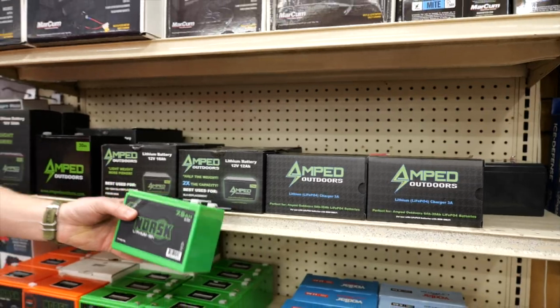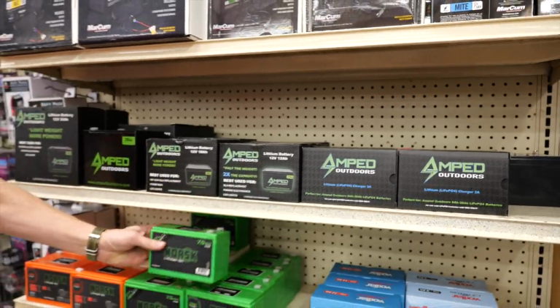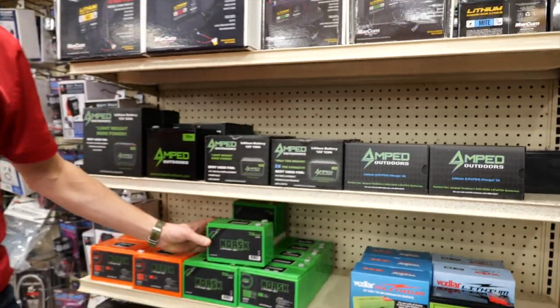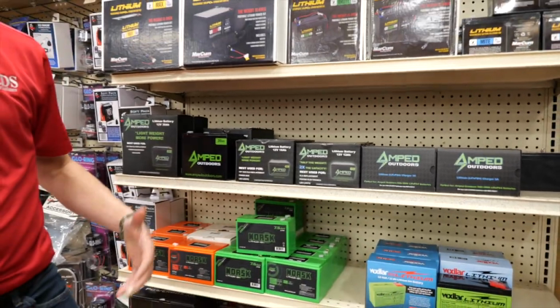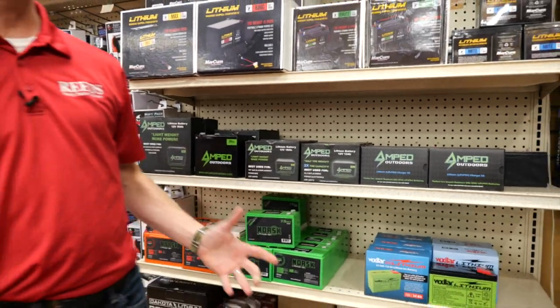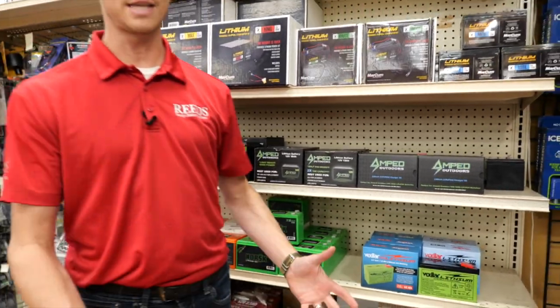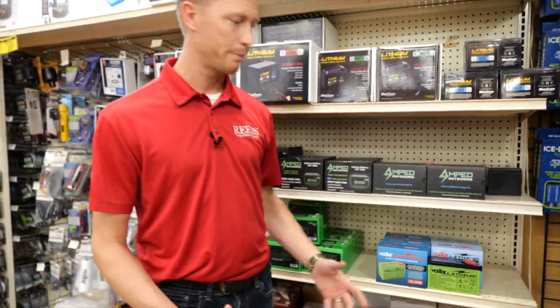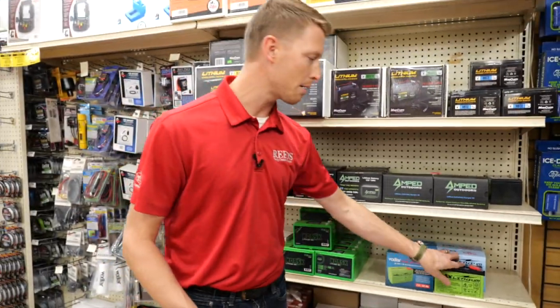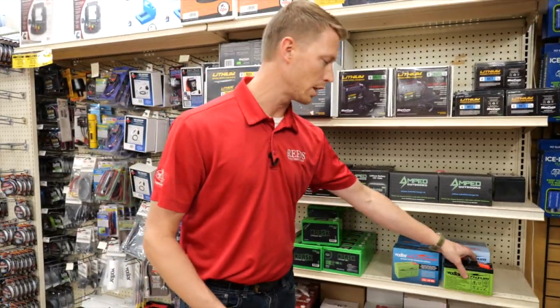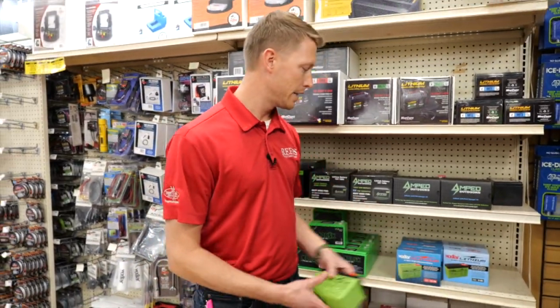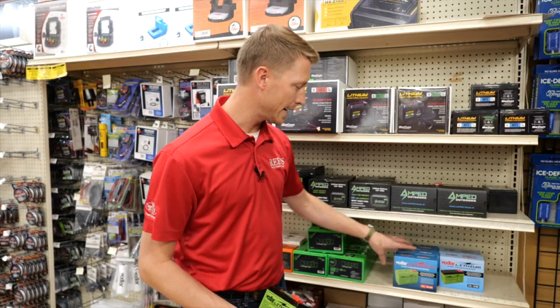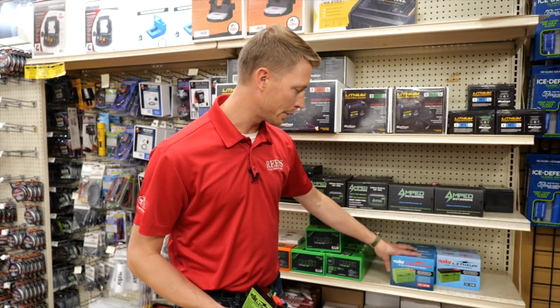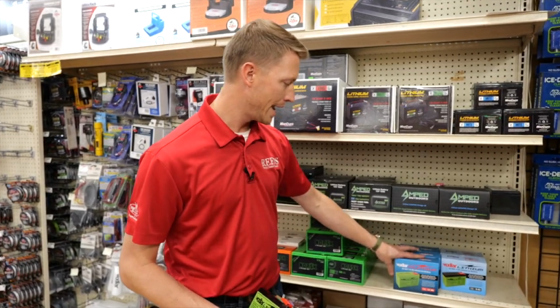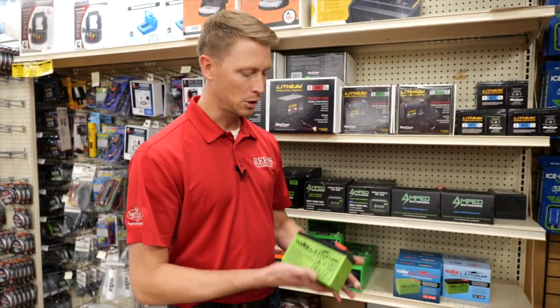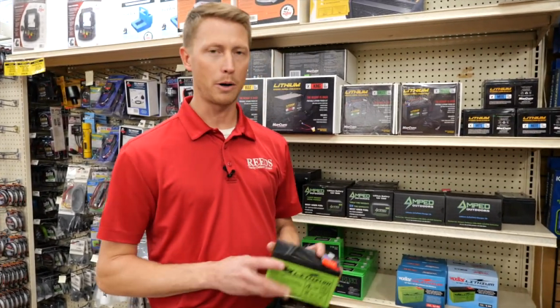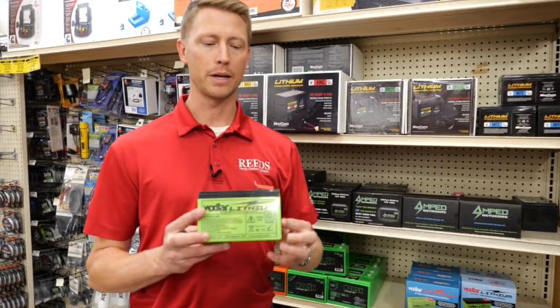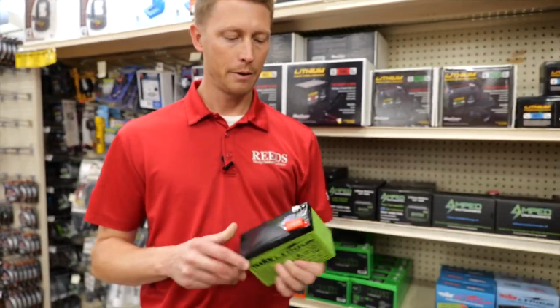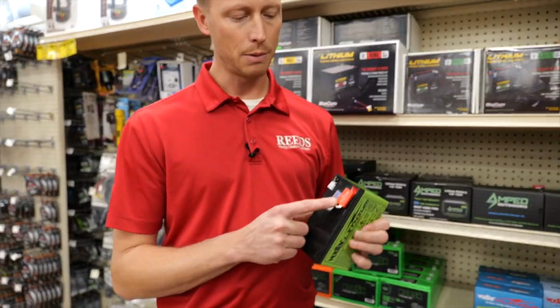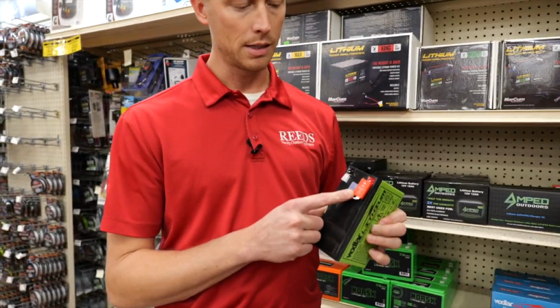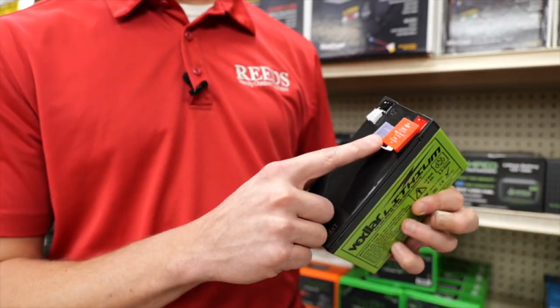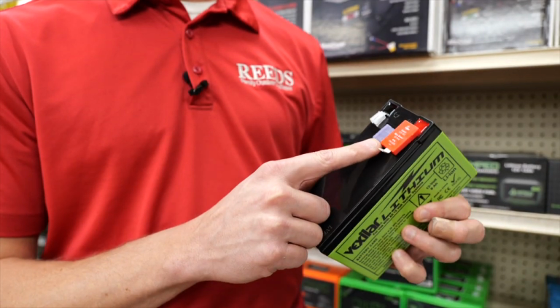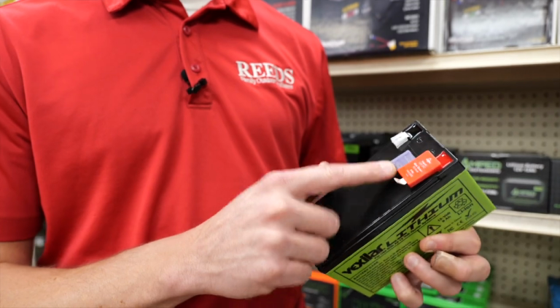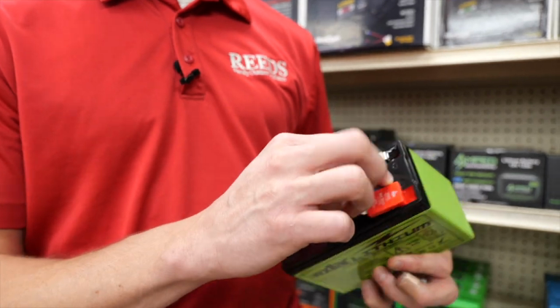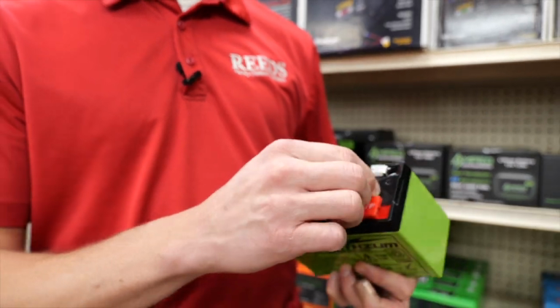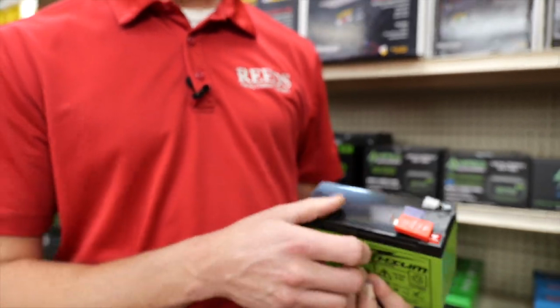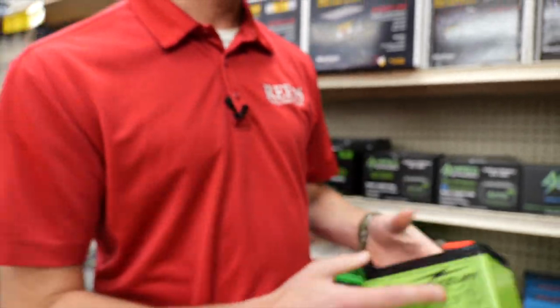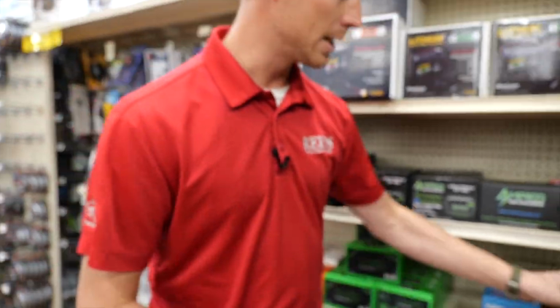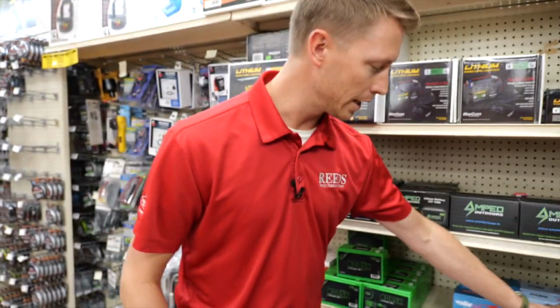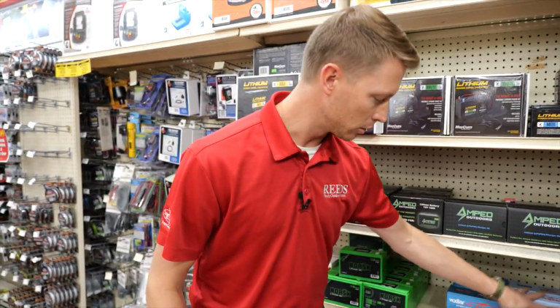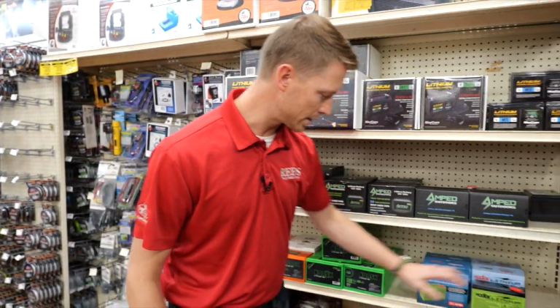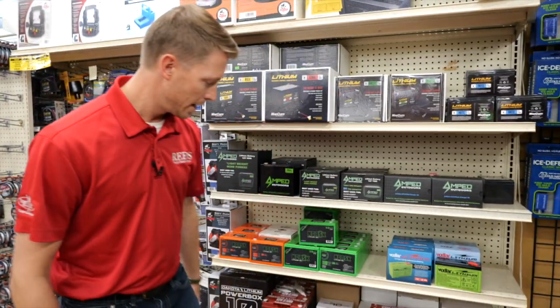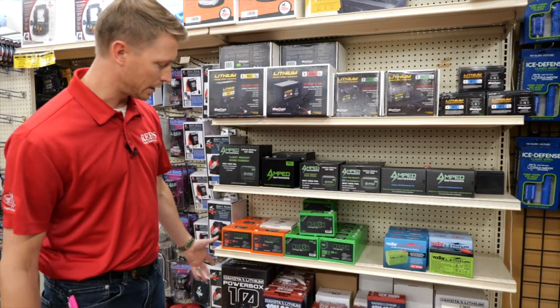Vexilar does have a great battery option as well — they have a 9 amp hour and a 12 amp hour battery. What's nice about this one is it does have the fuse built in, so you don't have to have an inline fuse. It's already in there — great stuff.